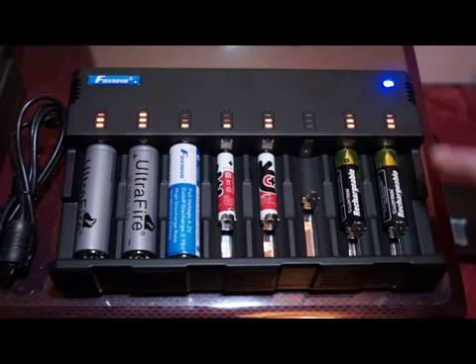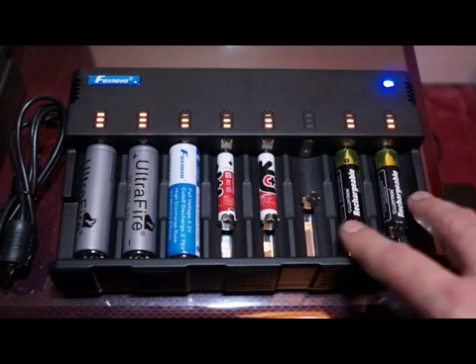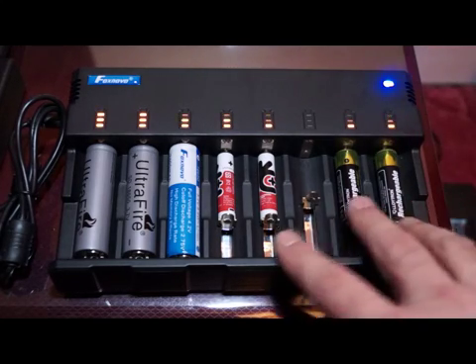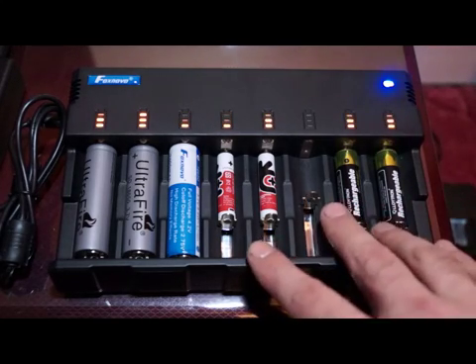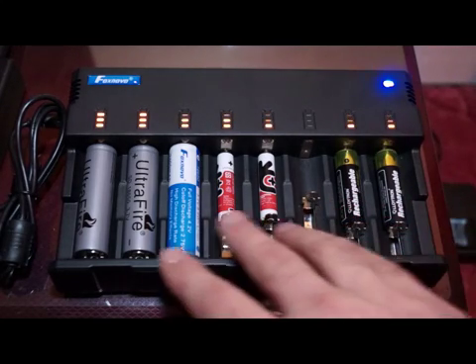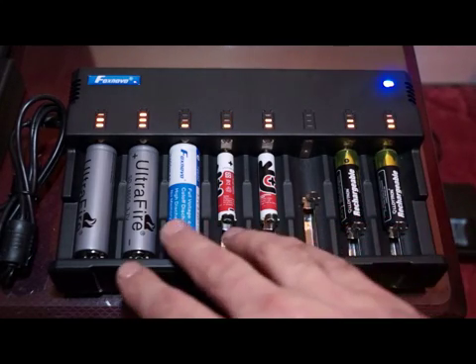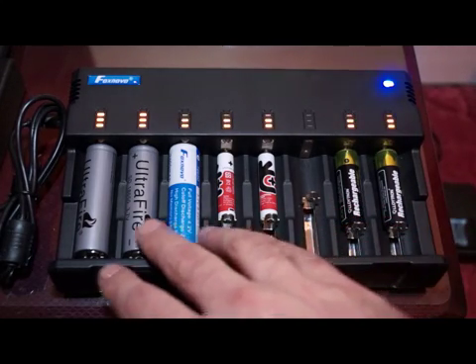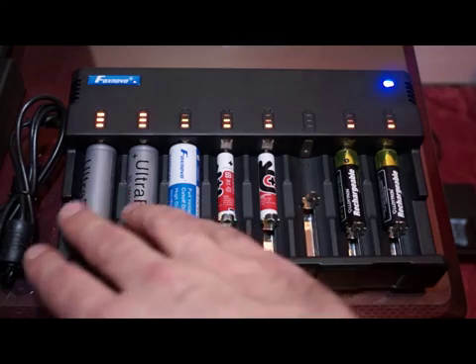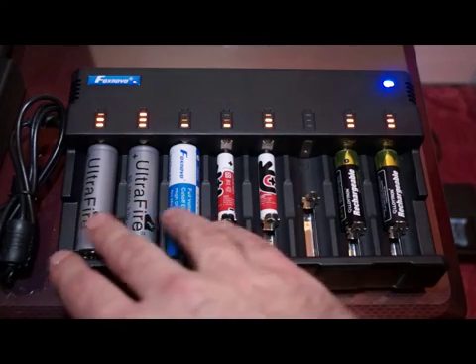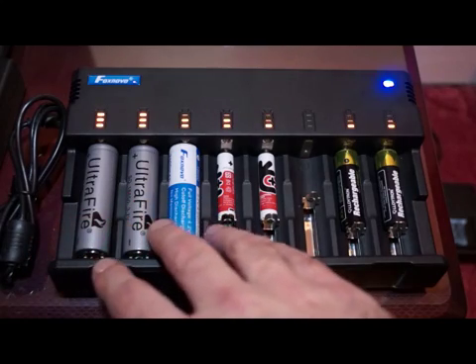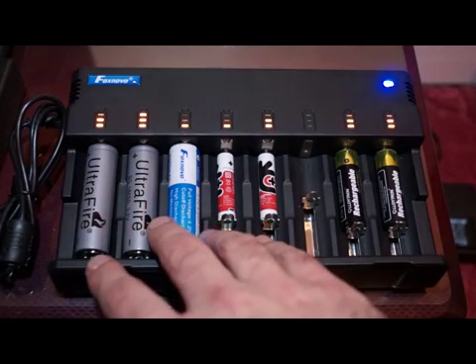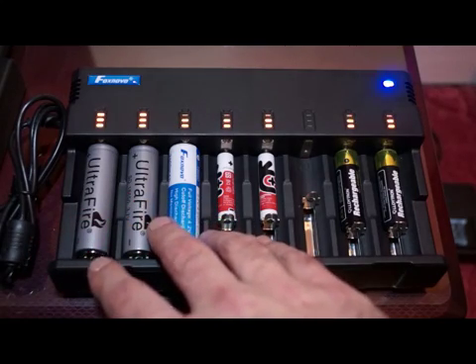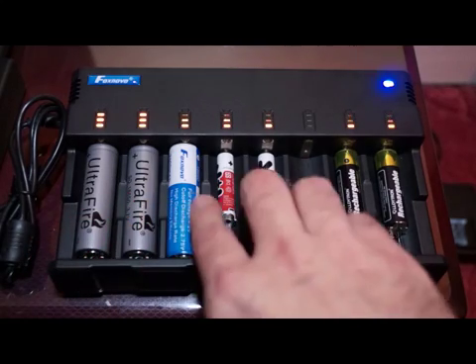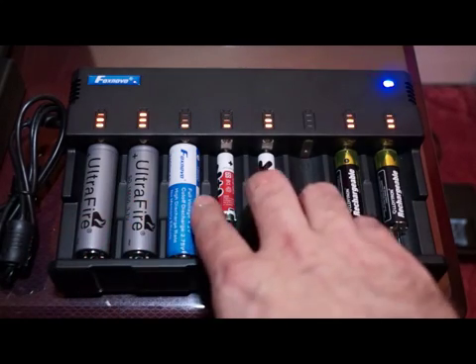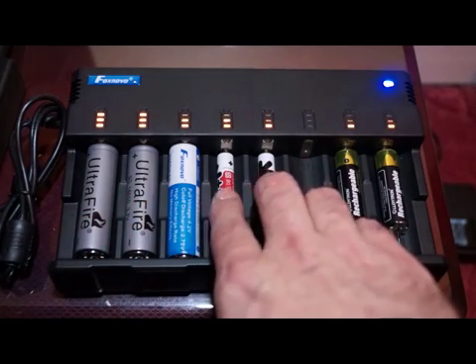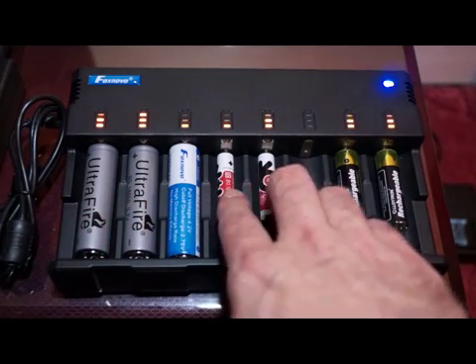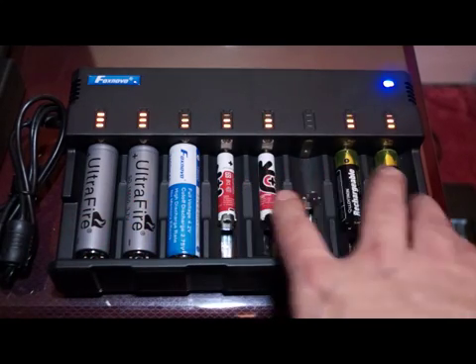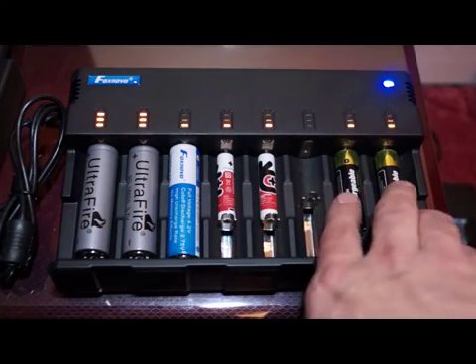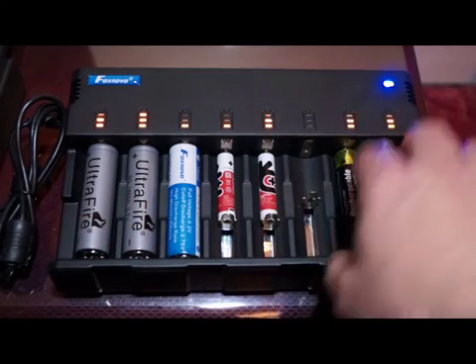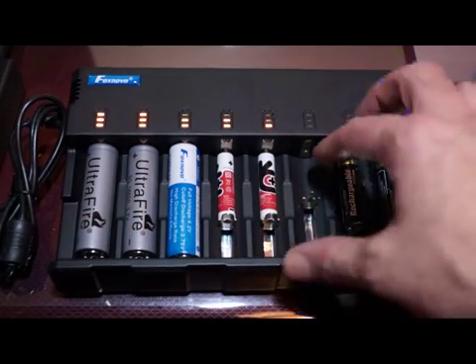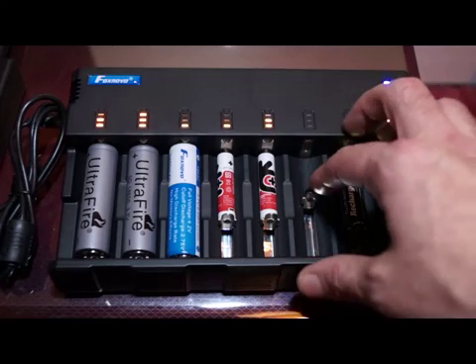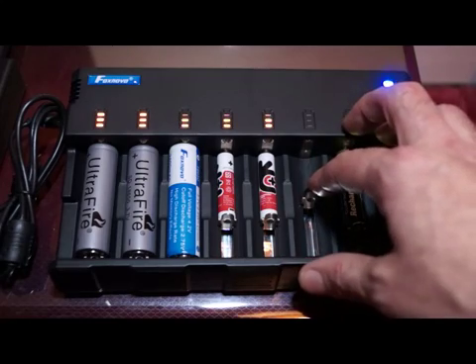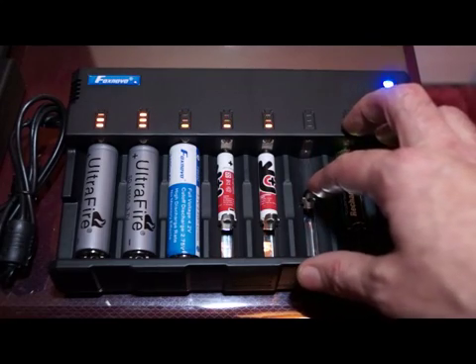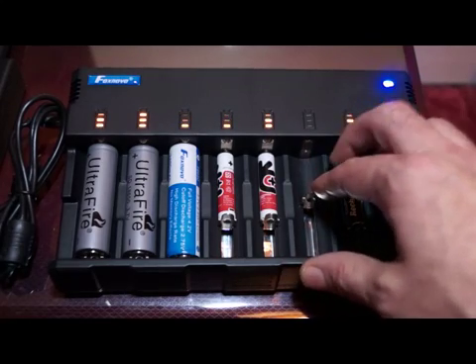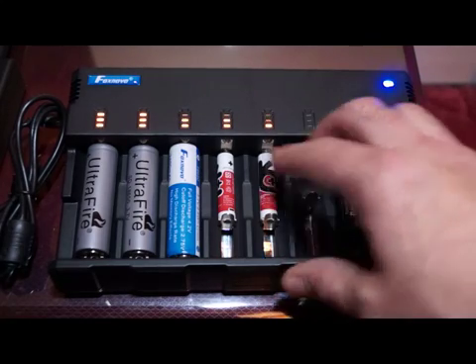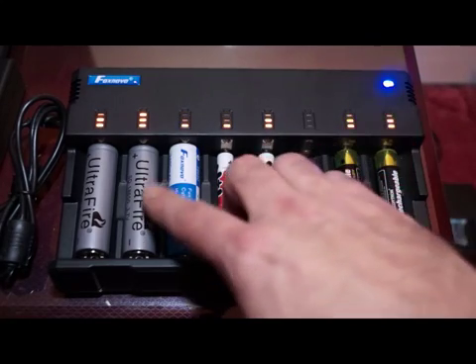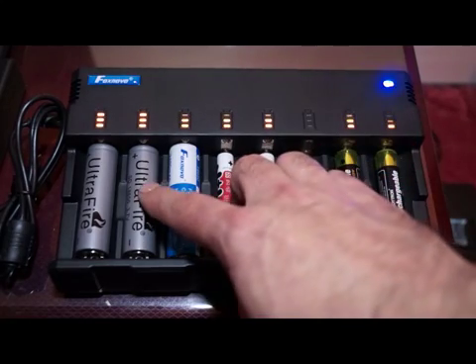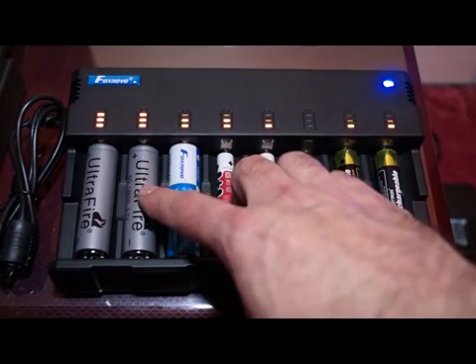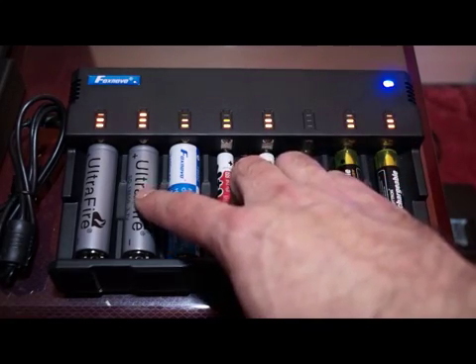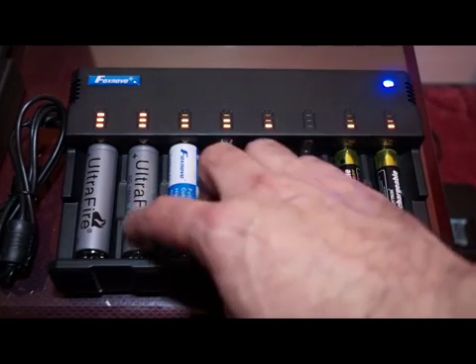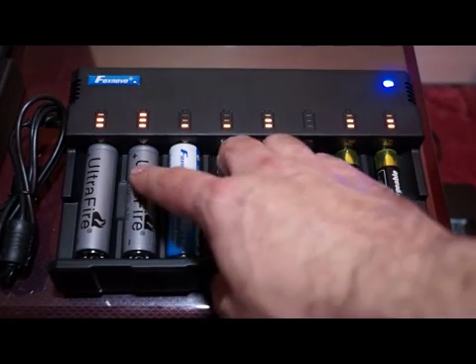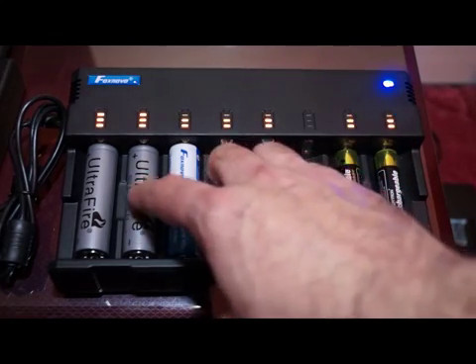The 8 slots can fit a variety of different batteries. There are some lithium ones charging here. It will also charge AAA, AA, C-type batteries, and the shorter lithium batteries, which are similar to this.